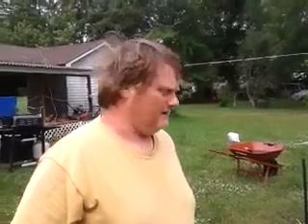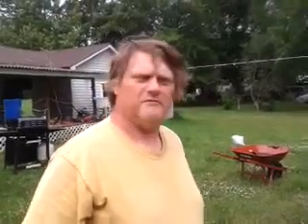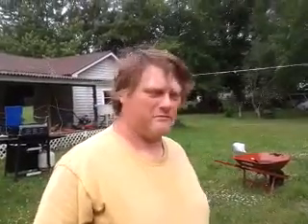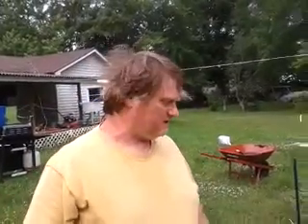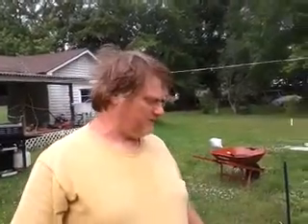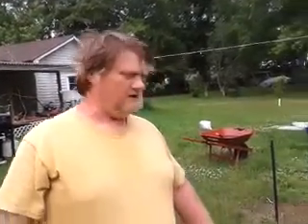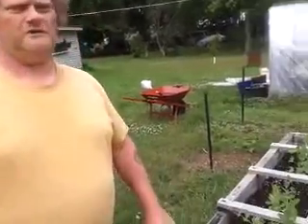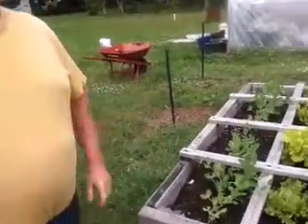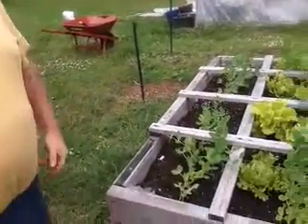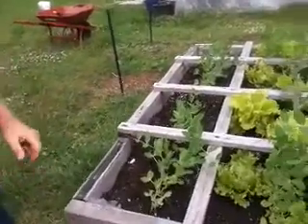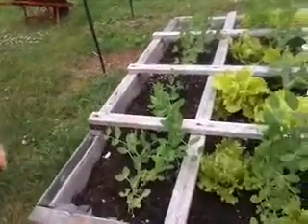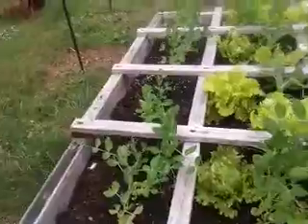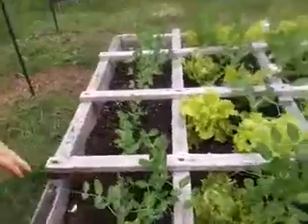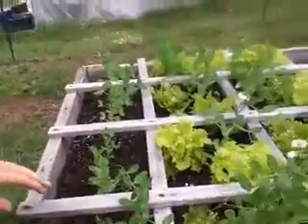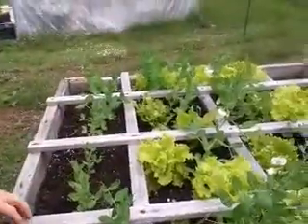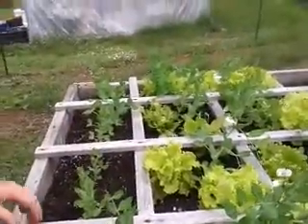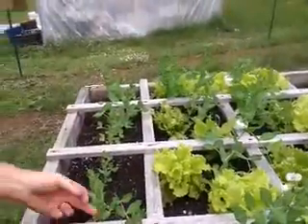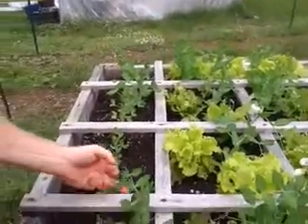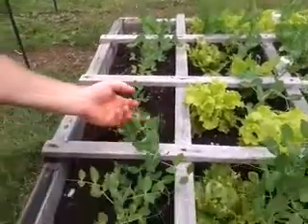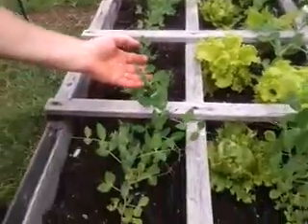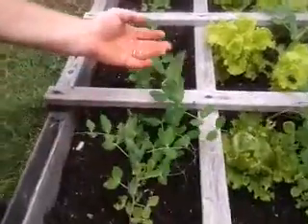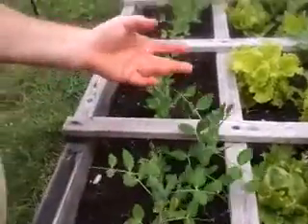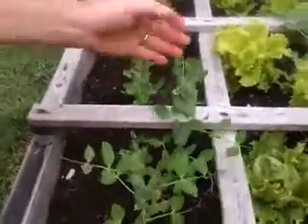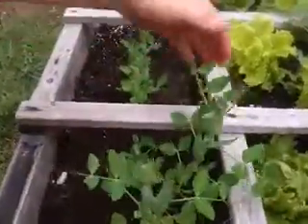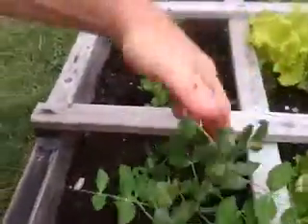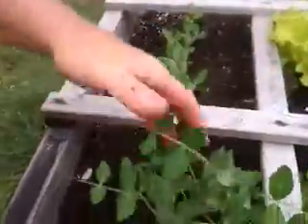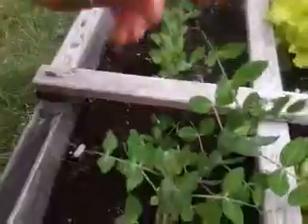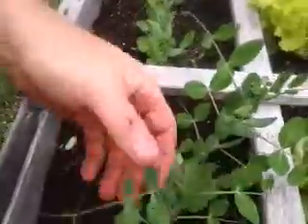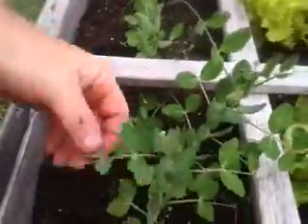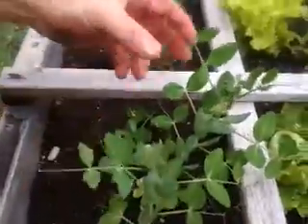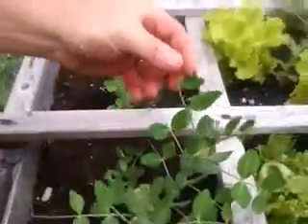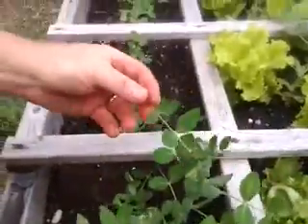Hi, Clay from Popal's Backyard Farm. We're just doing a little bit of mowing today, but we're going to stop a minute and show you how the peas and things are doing. The peas are starting to grow together, so I've got to put a trellis up for them.